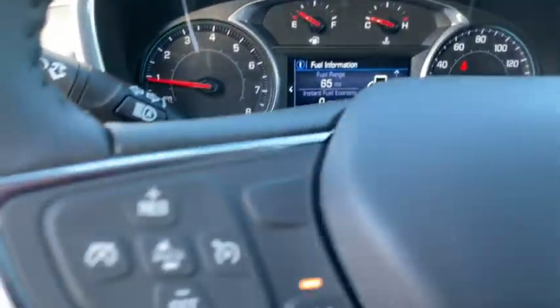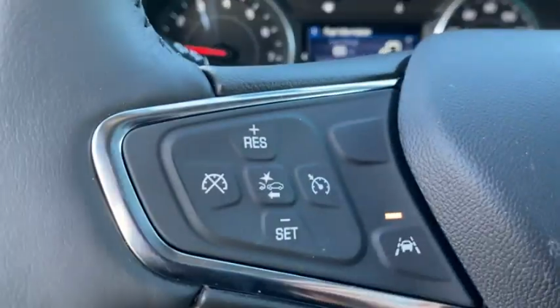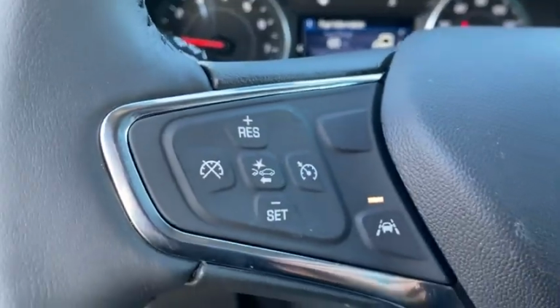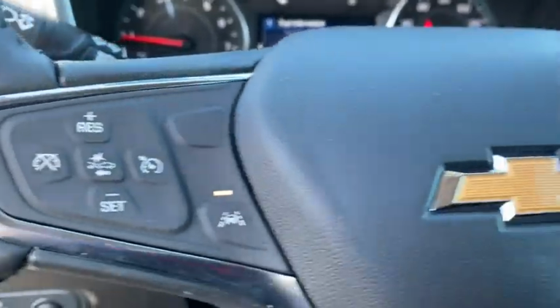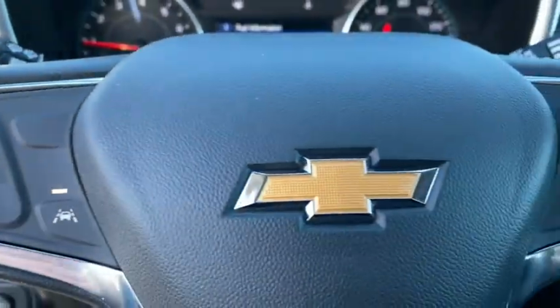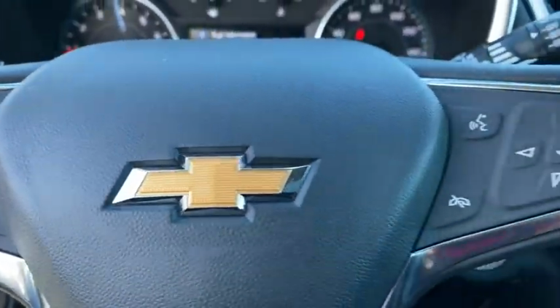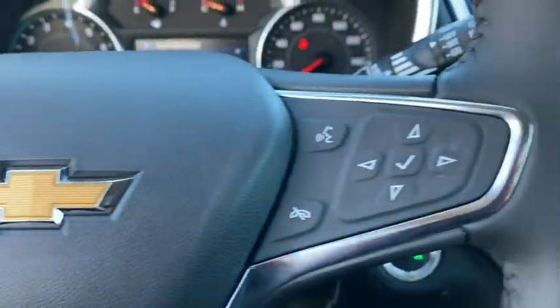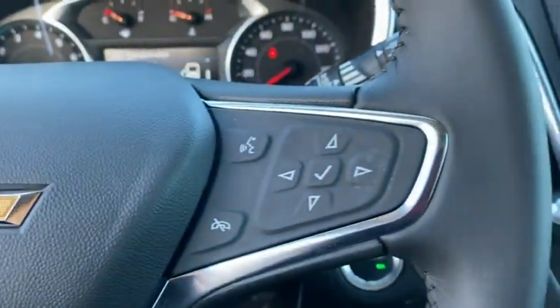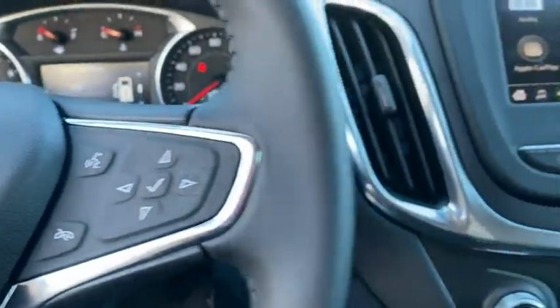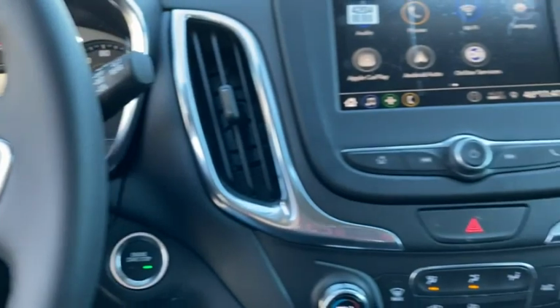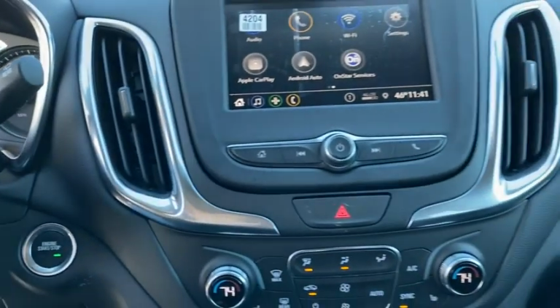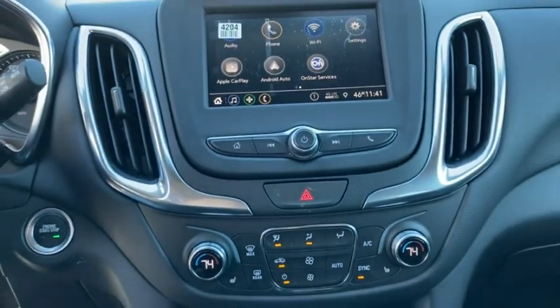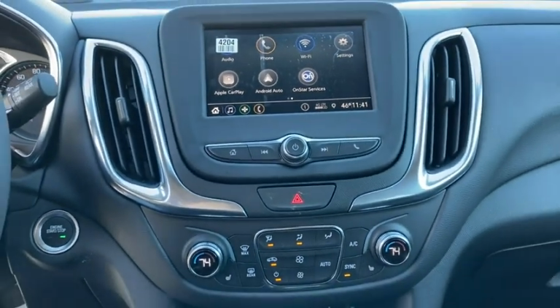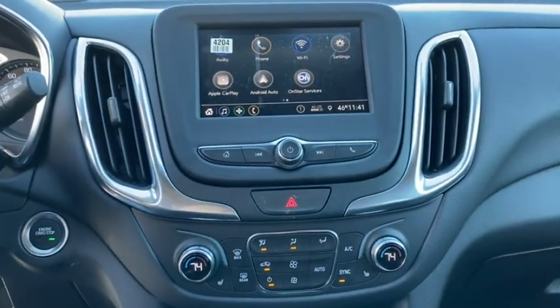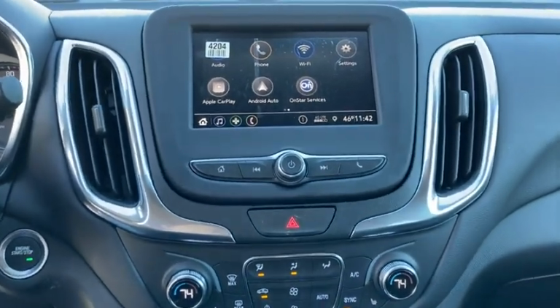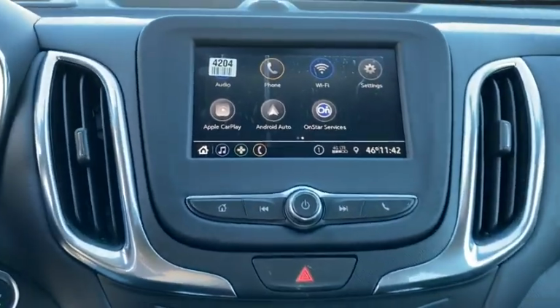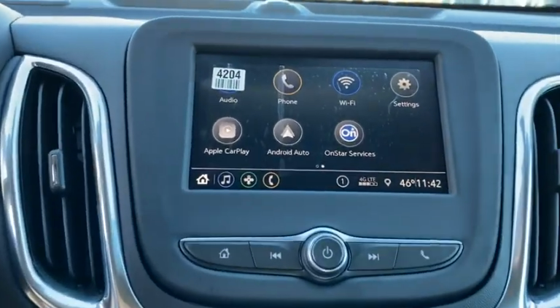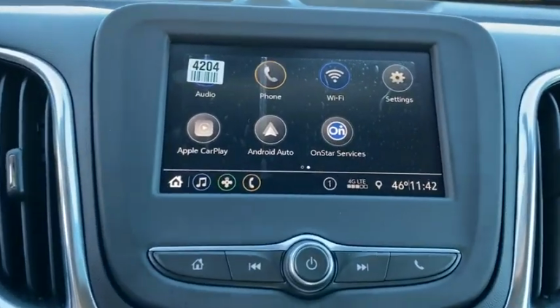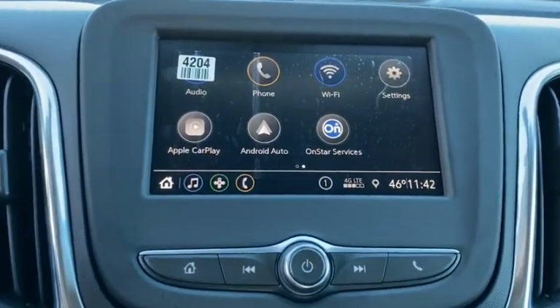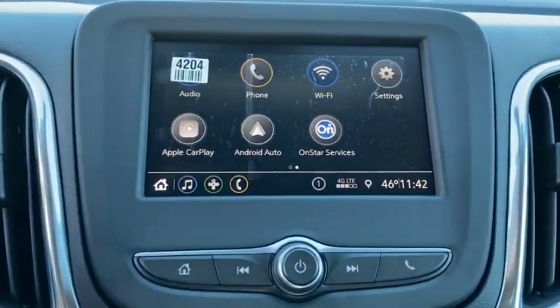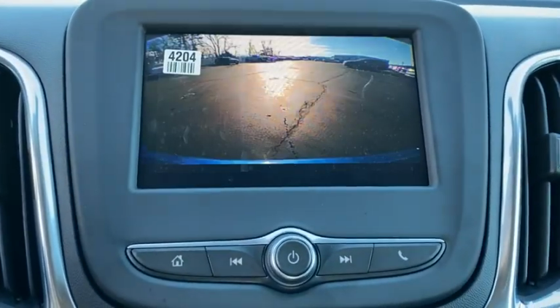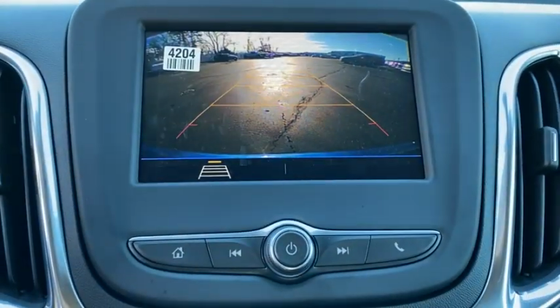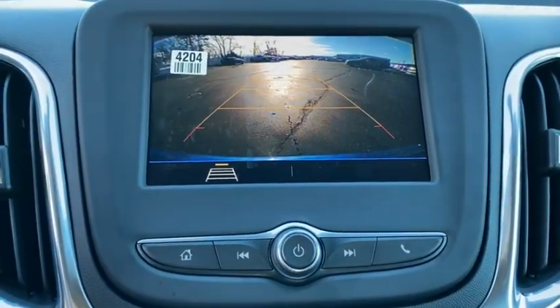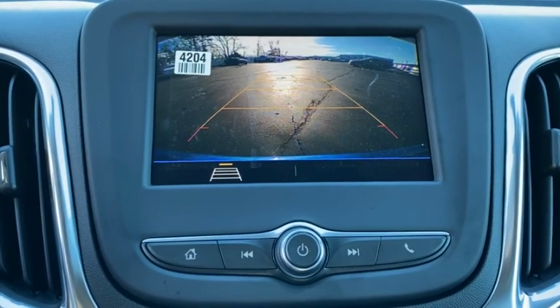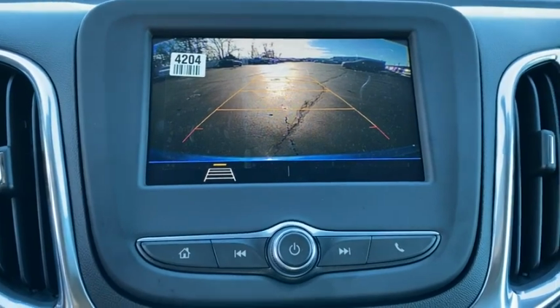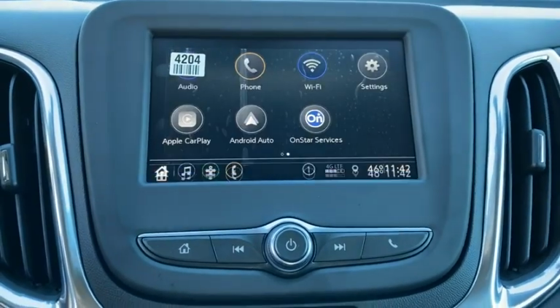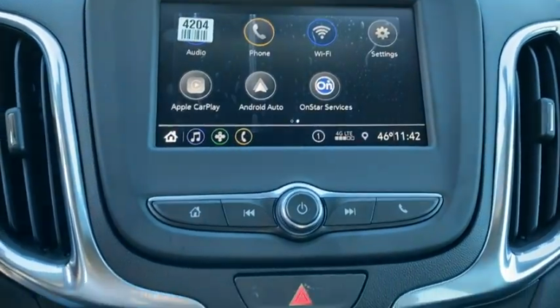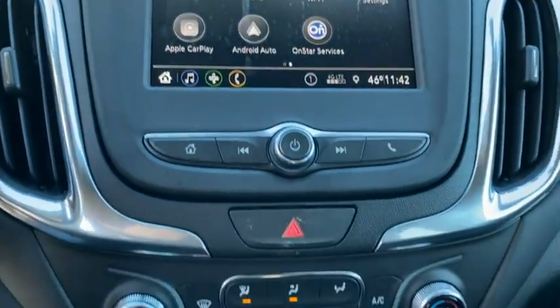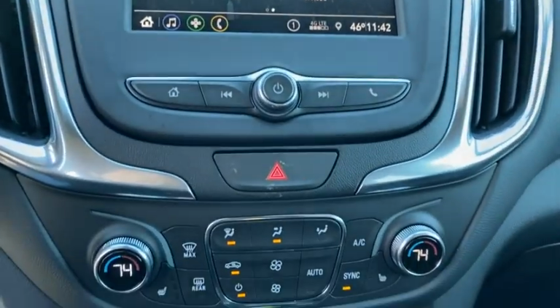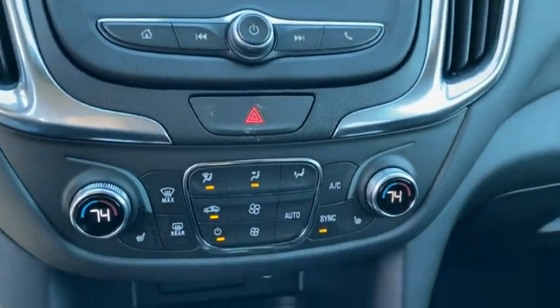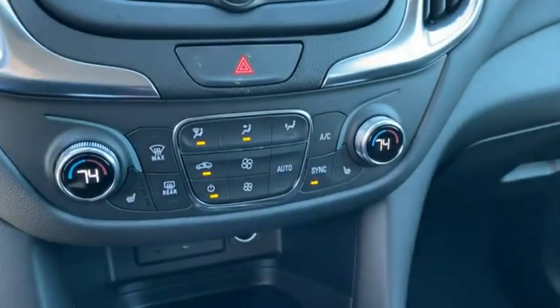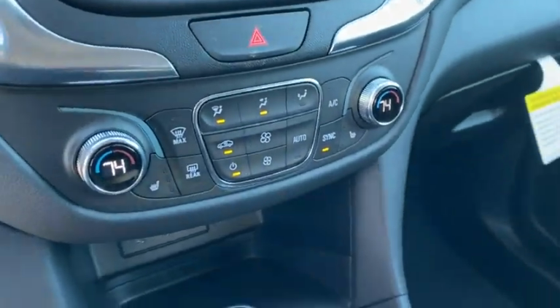Compass, rear window defroster, fog lights, security system, heated front driver and passenger seat, trip computer, remote keyless entry, panic alarm, overhead console, tachometer.